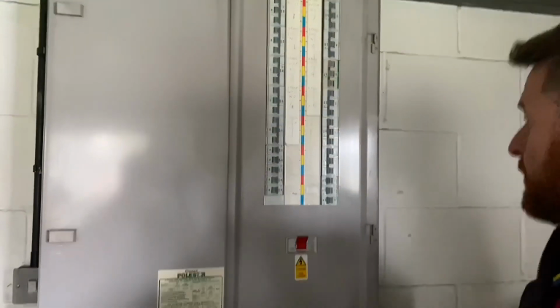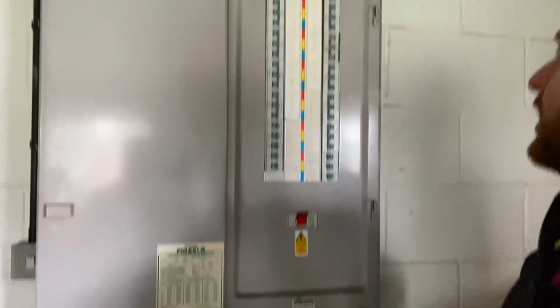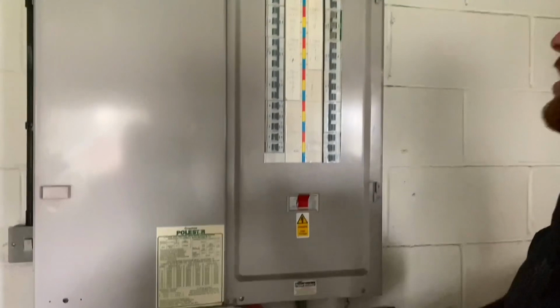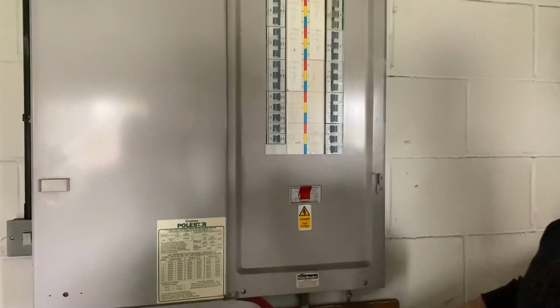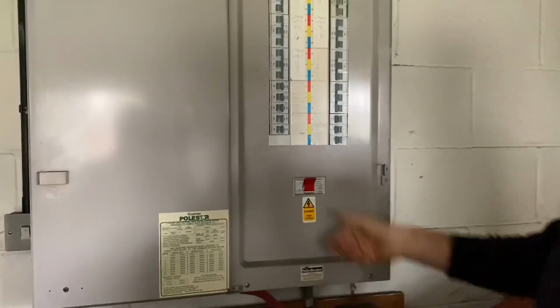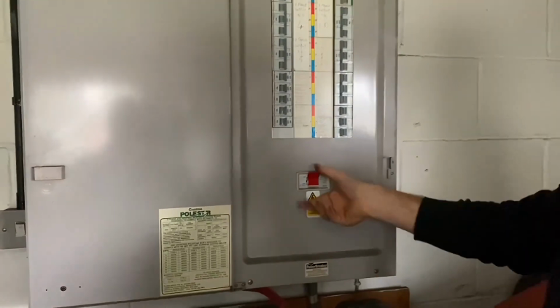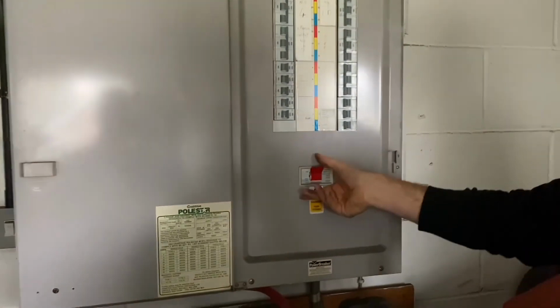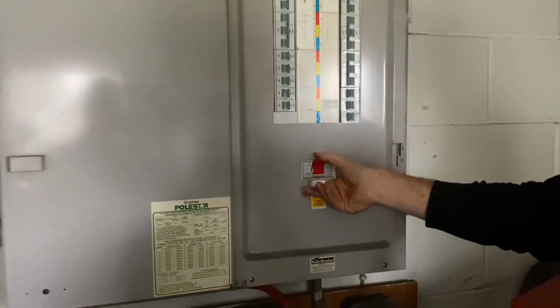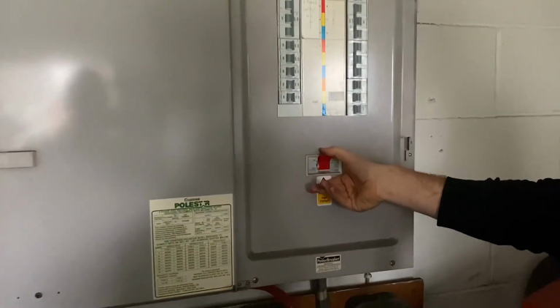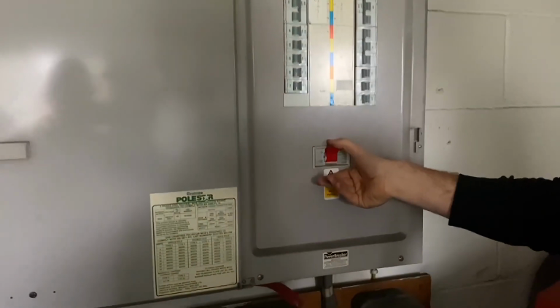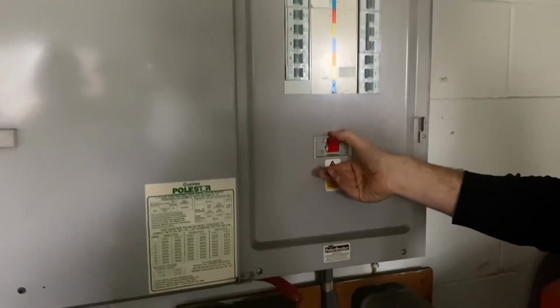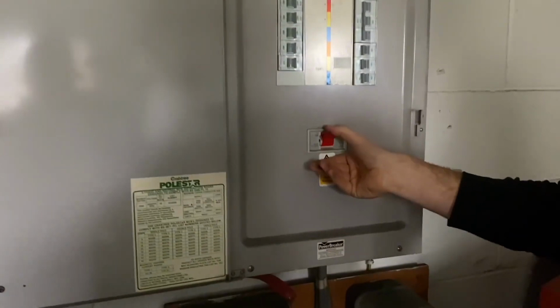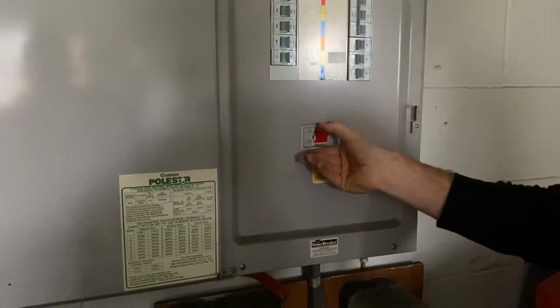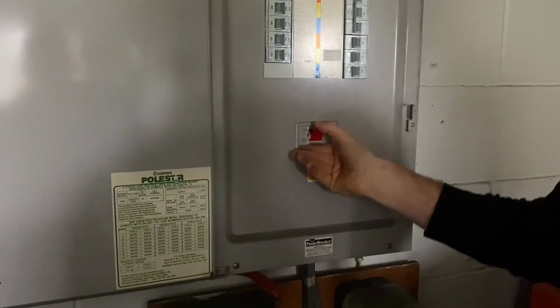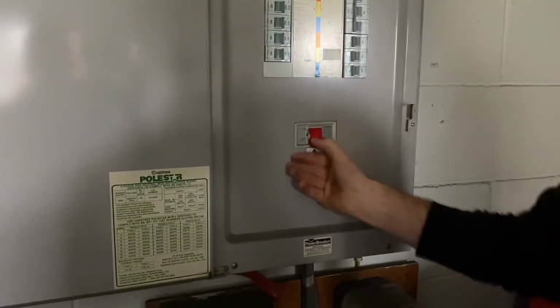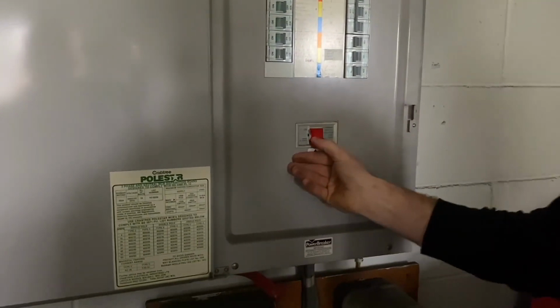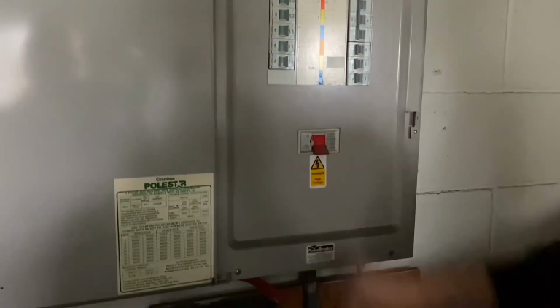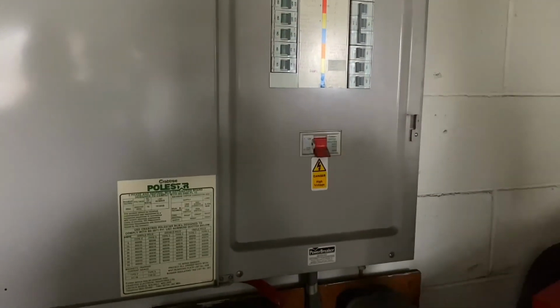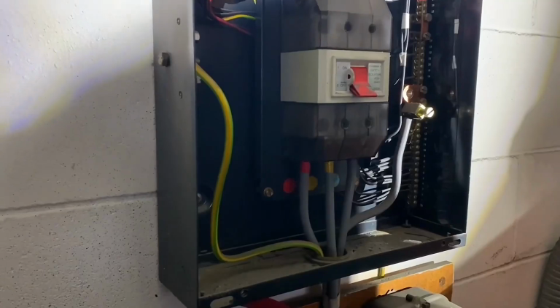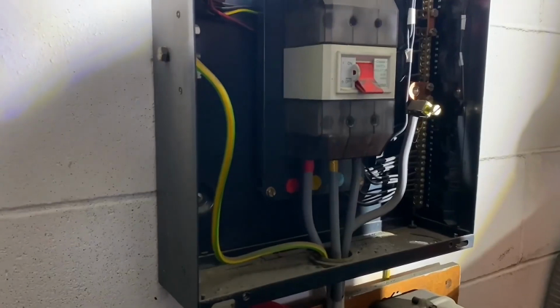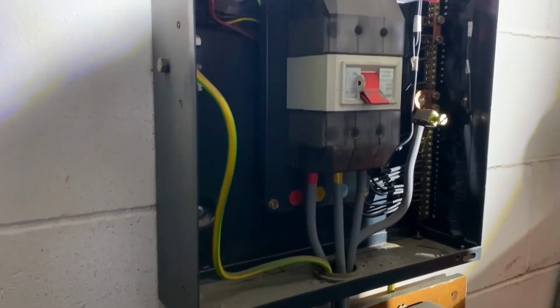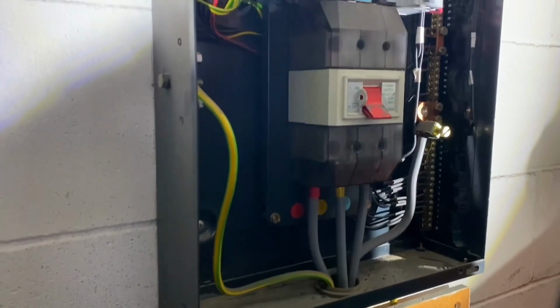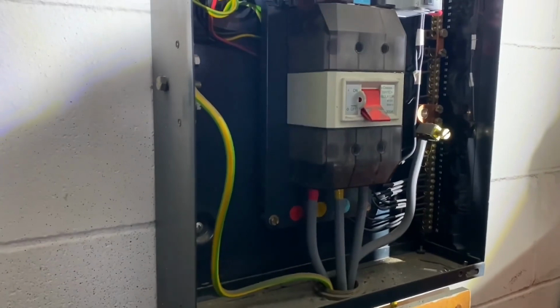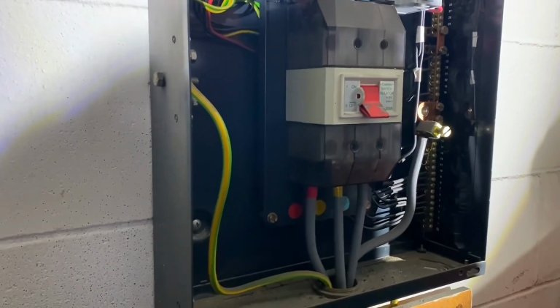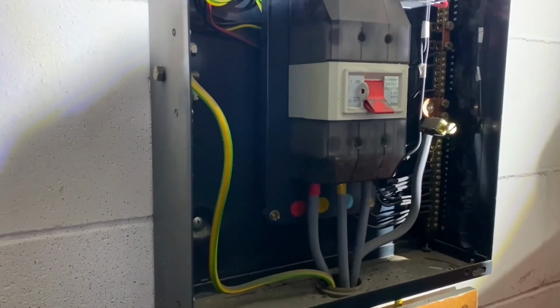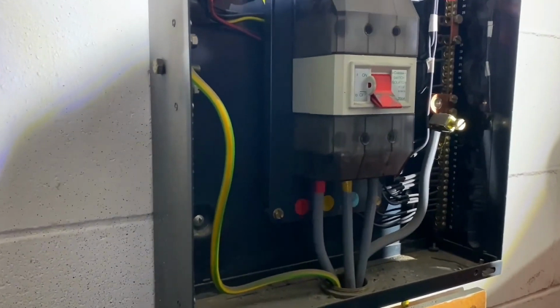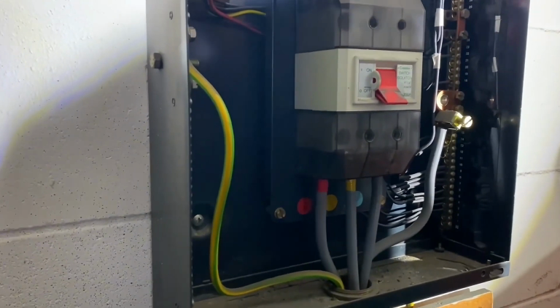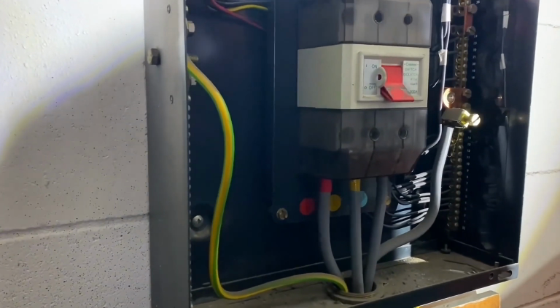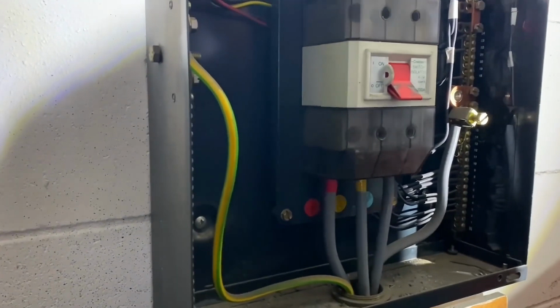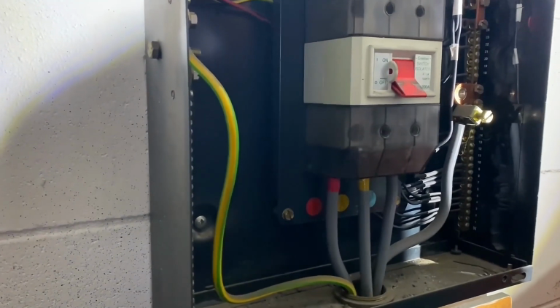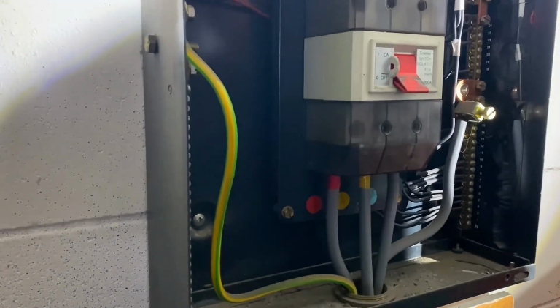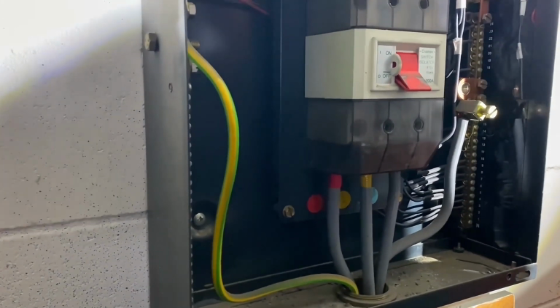We're going to do the main switch now. It's quite happy just to turn the main switch off. So the board's off, the cover's off, and we're now going to carry out the external earth fault loop impedance test.